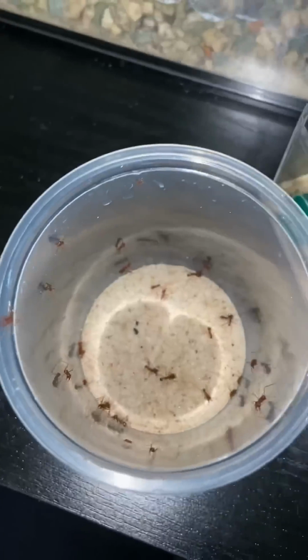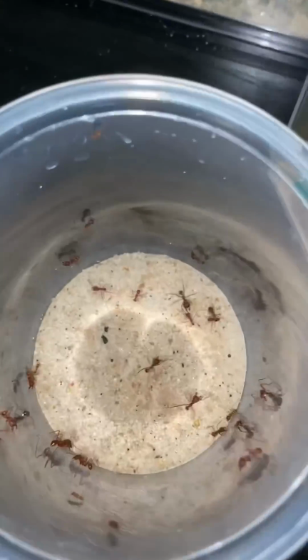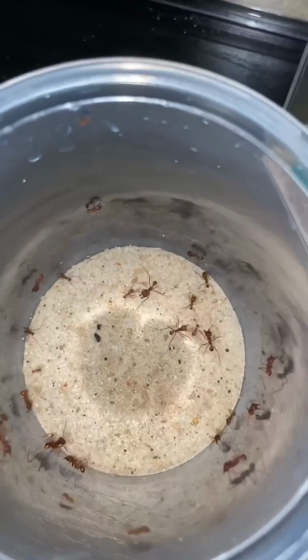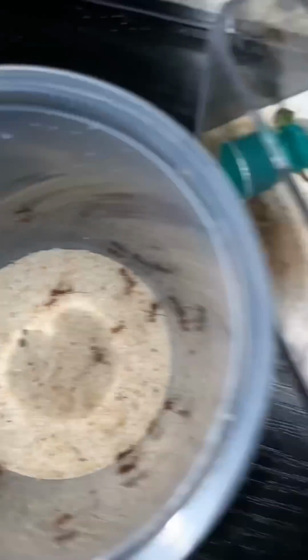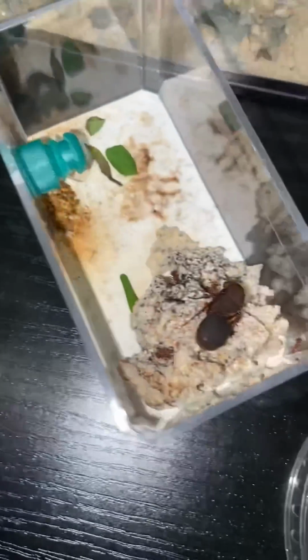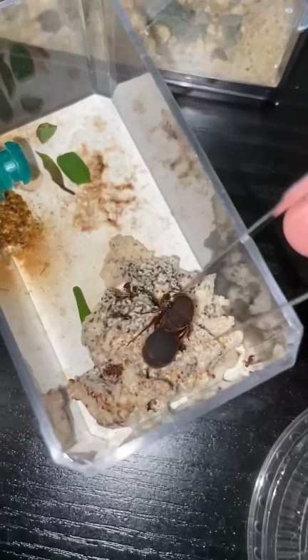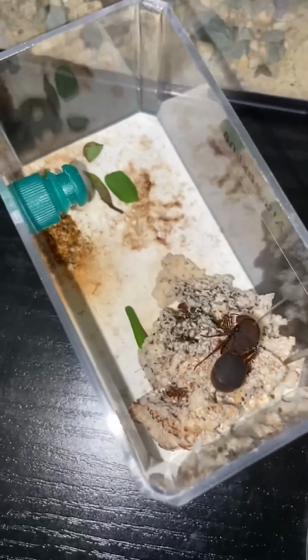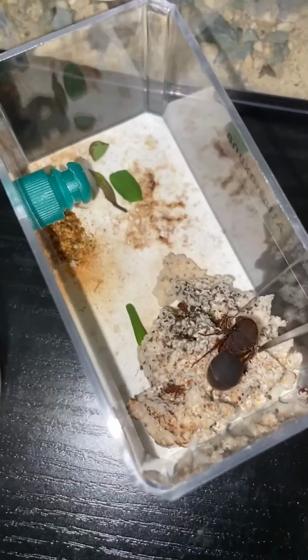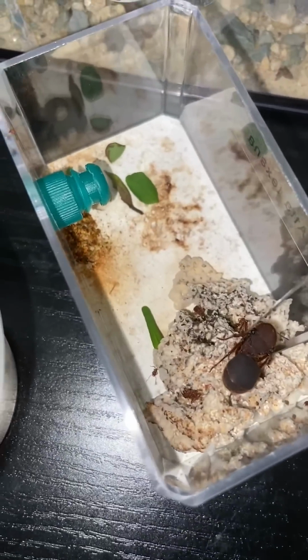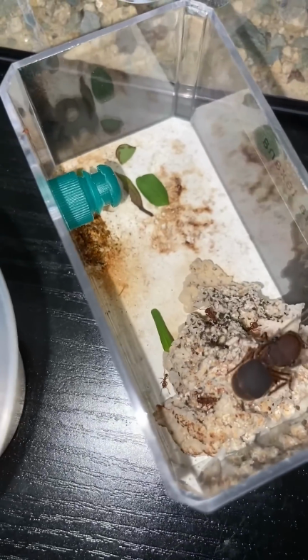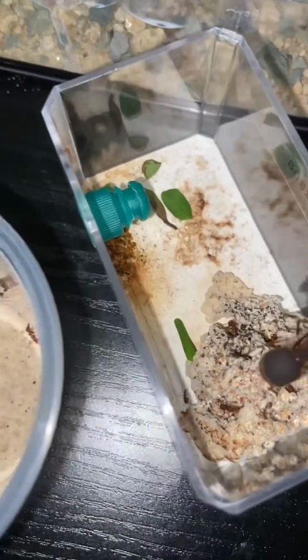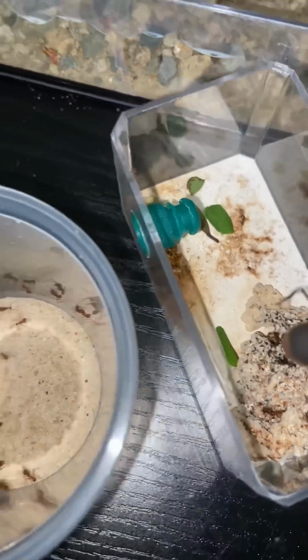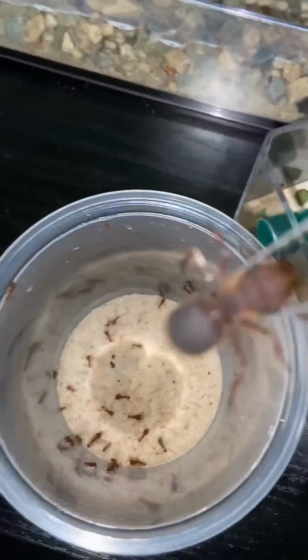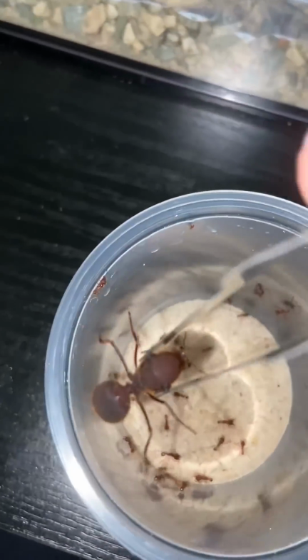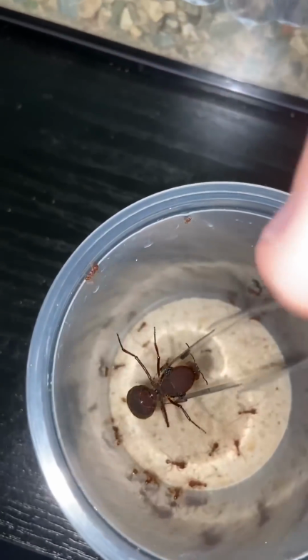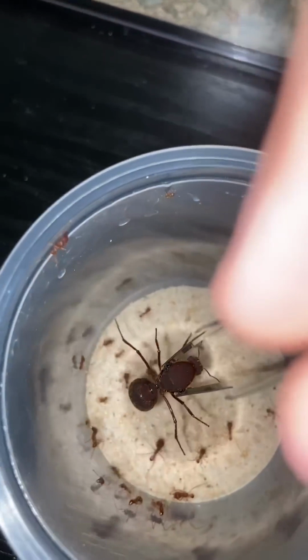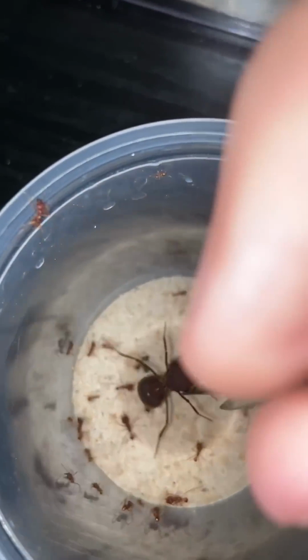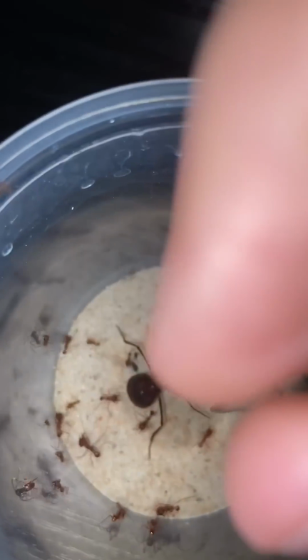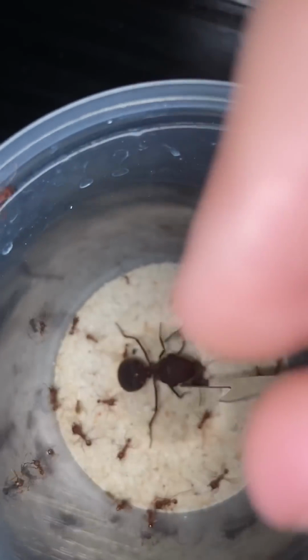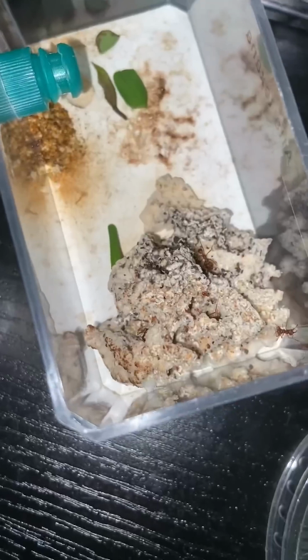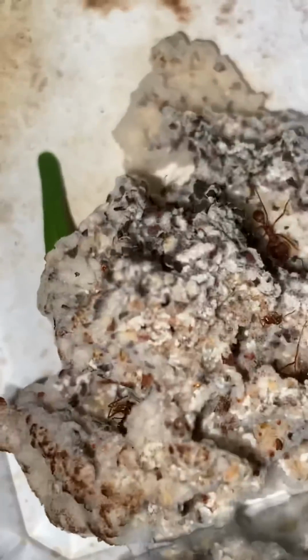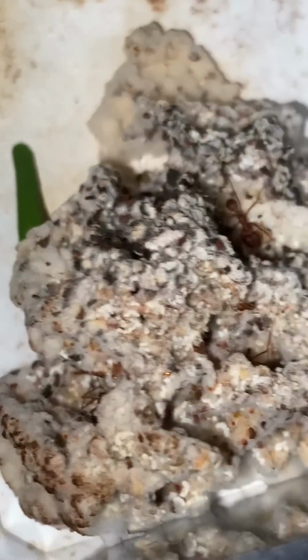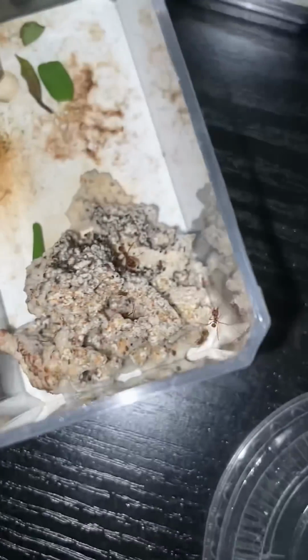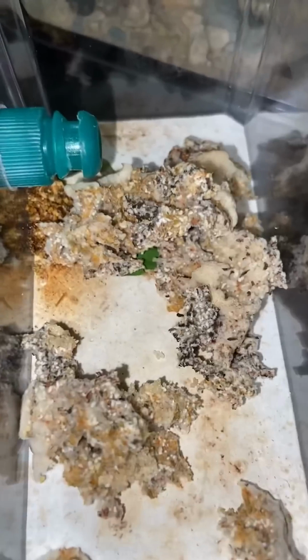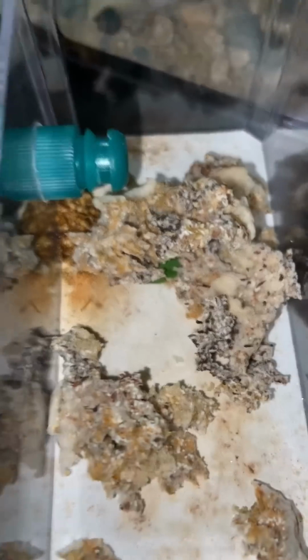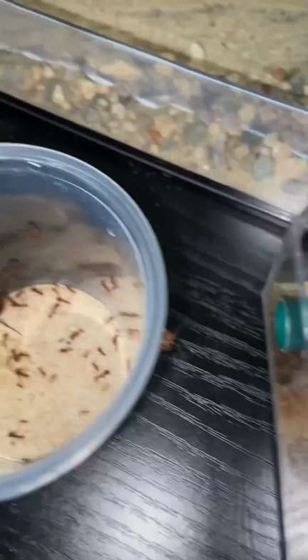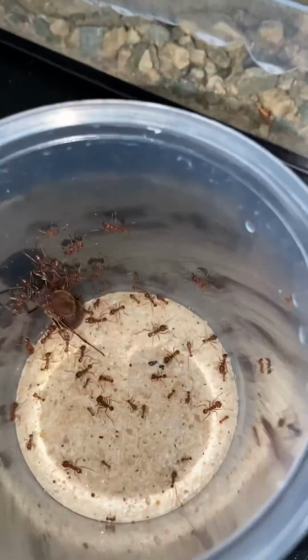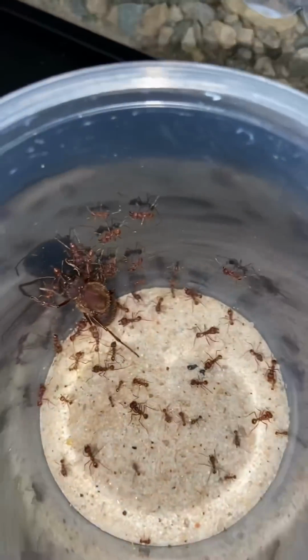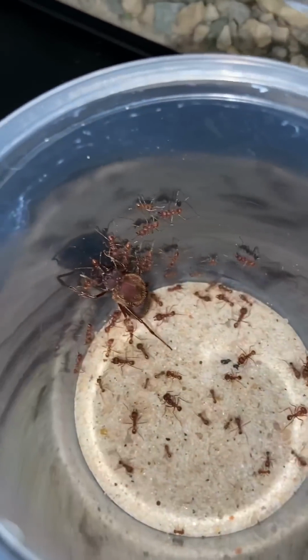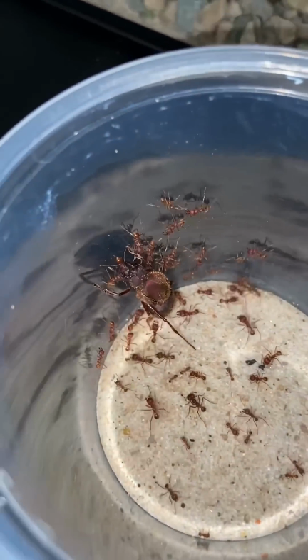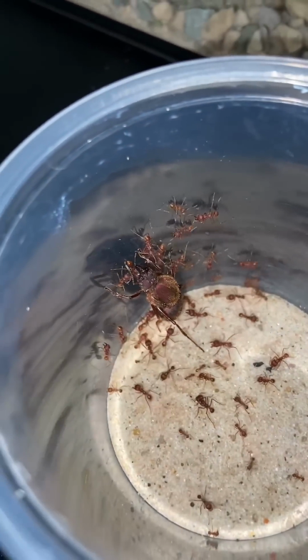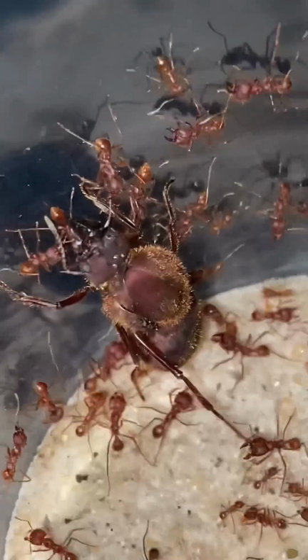With the majority of the workers moved in, it's time to move in Bertha herself. We're going to gently pick her up with these featherweight forceps and bring her inside and place her on the ground. There are only a few more workers left to move. Now that all the workers have moved into this new nest, we can actually see they're all starting to protect Bertha.